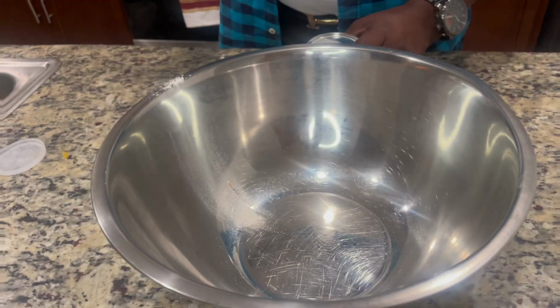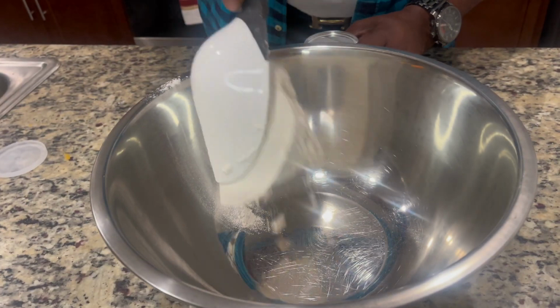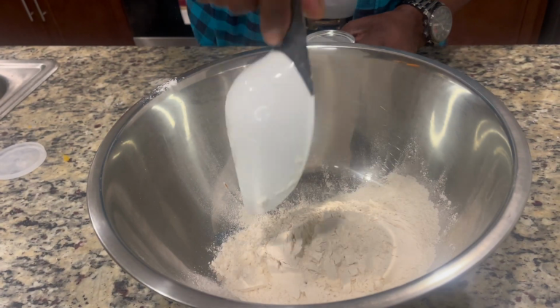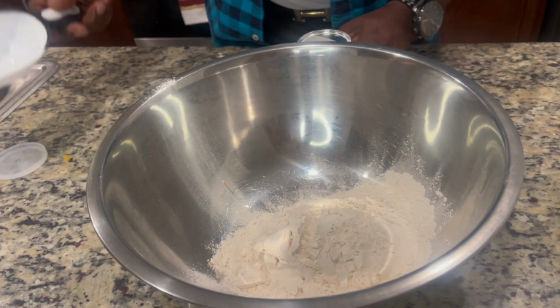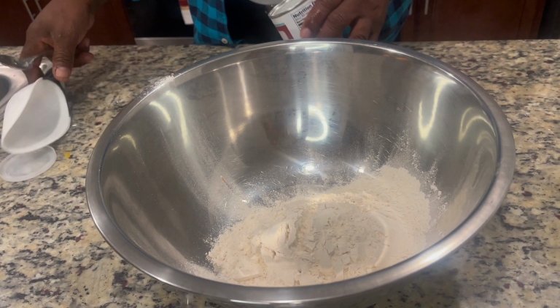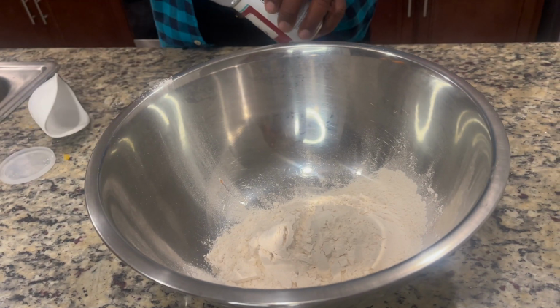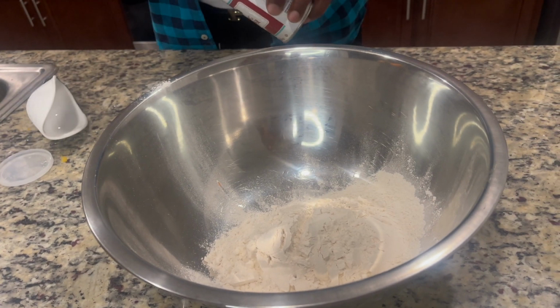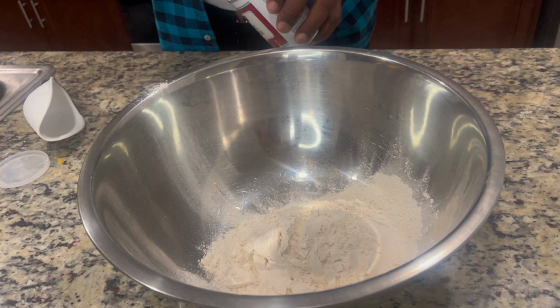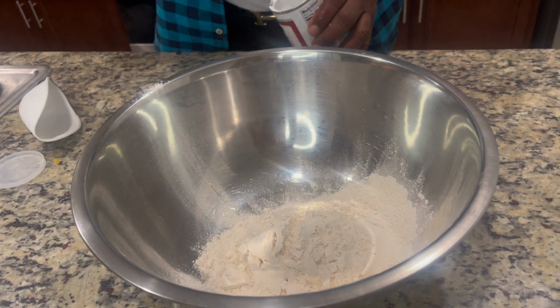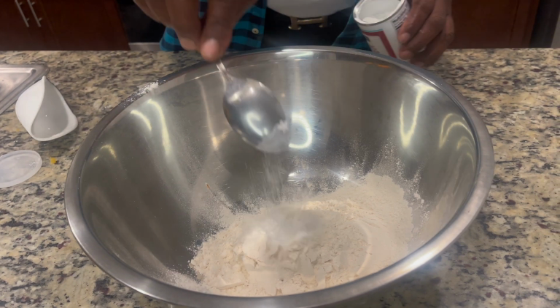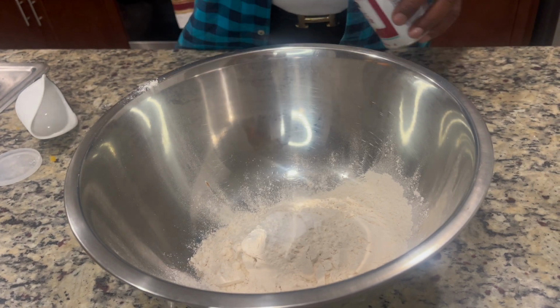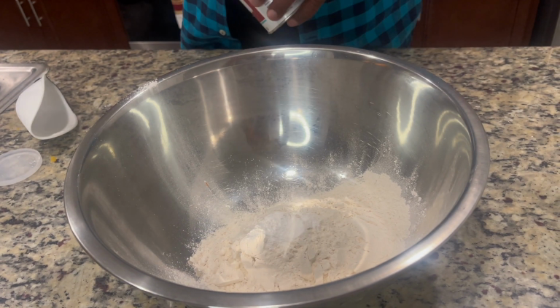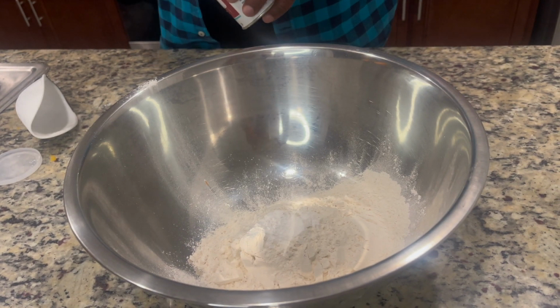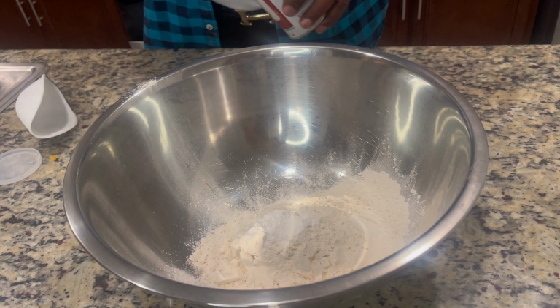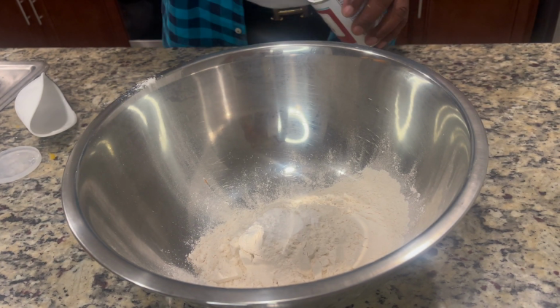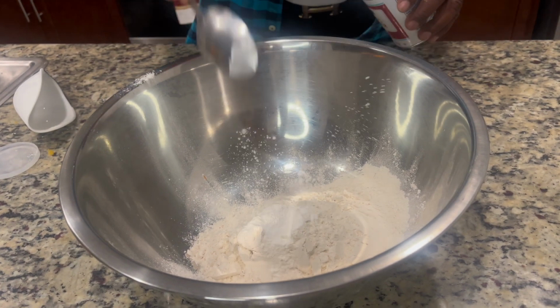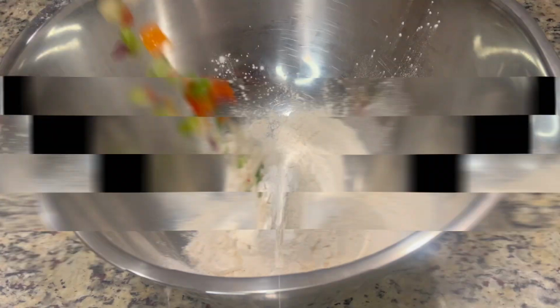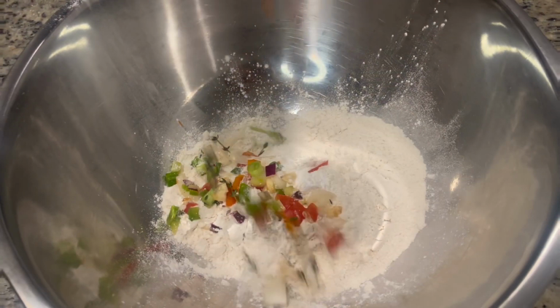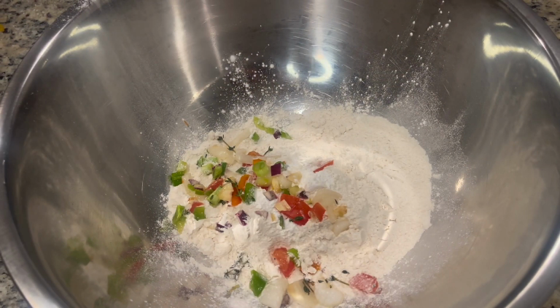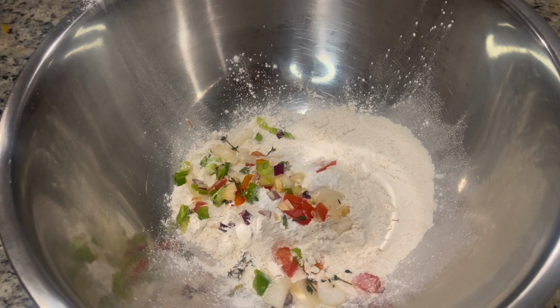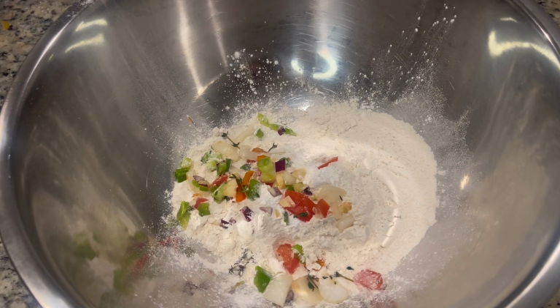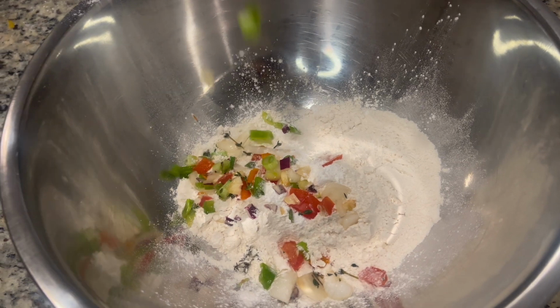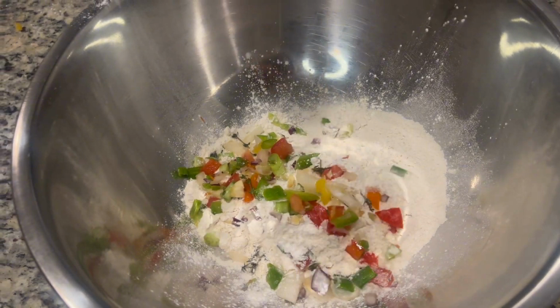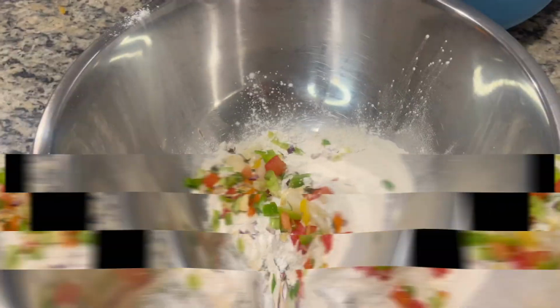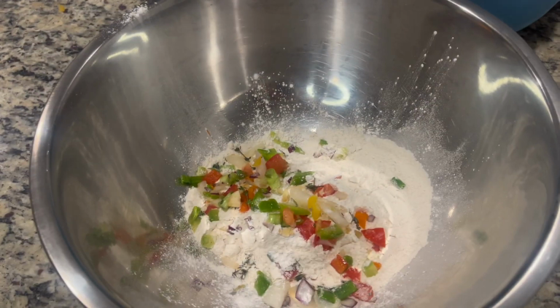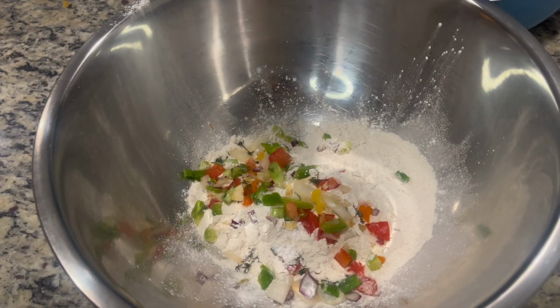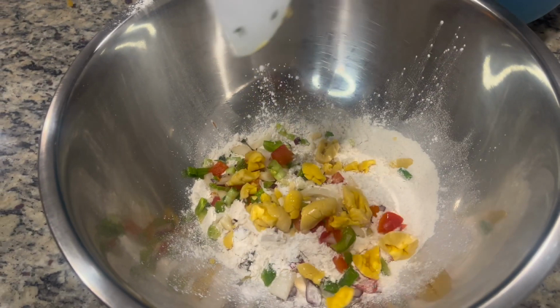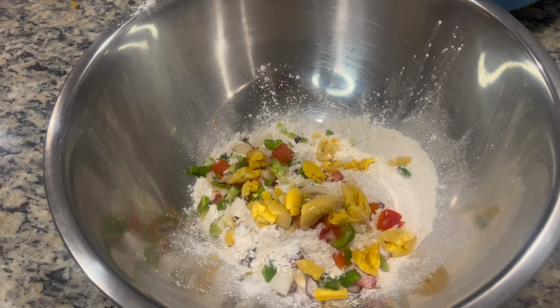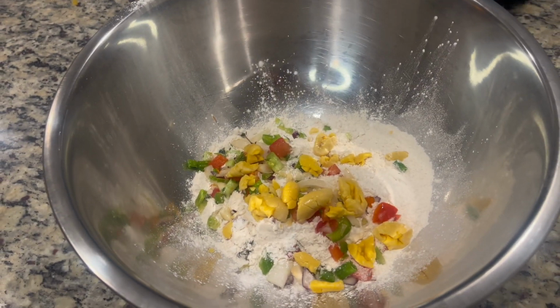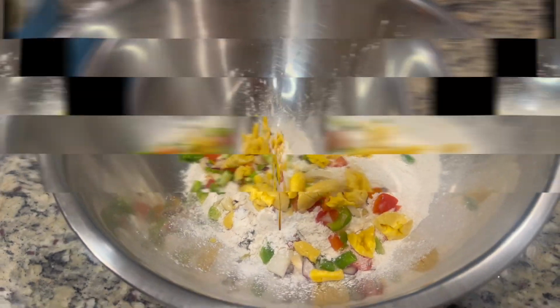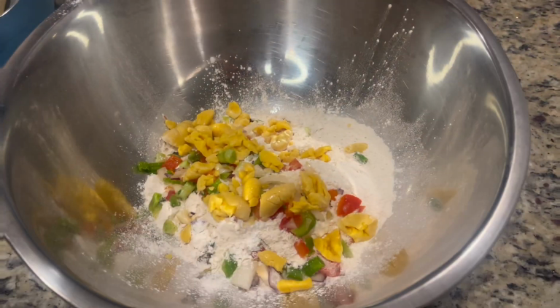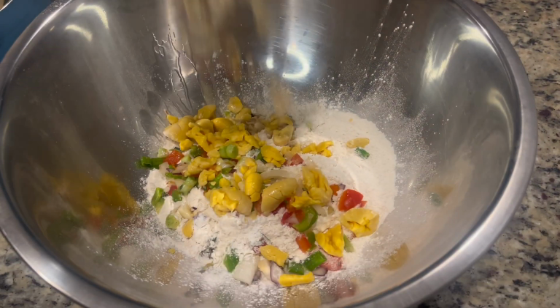Pour in my flour. Gonna add it a little salt. Pour in my seasoning. Pour in my ackee, pour in my saltfish.